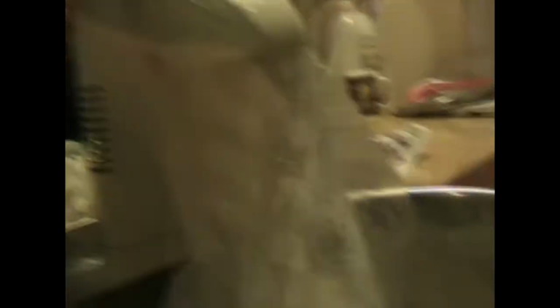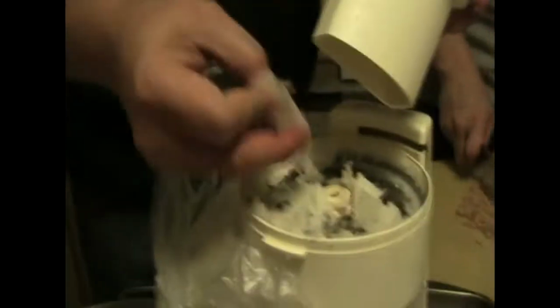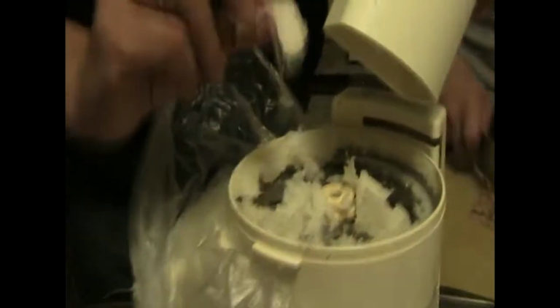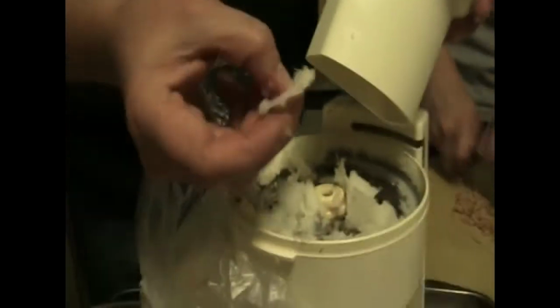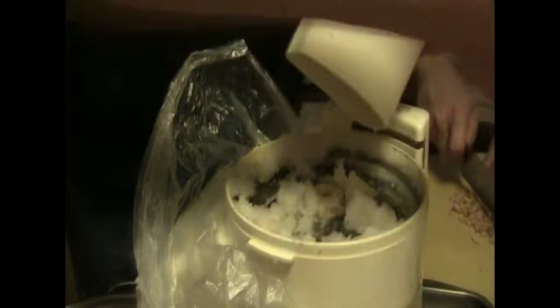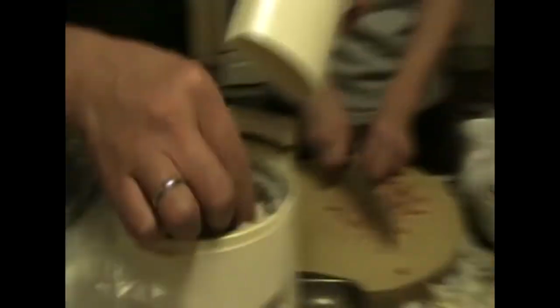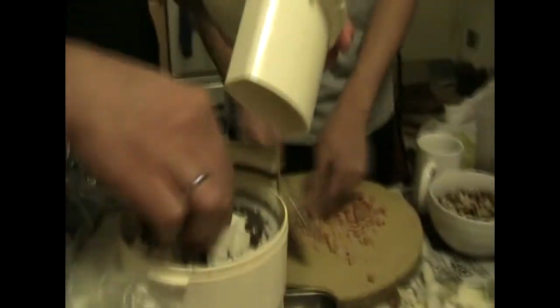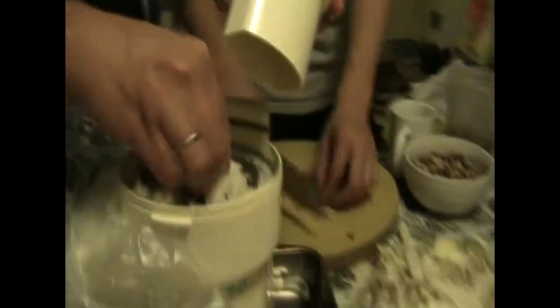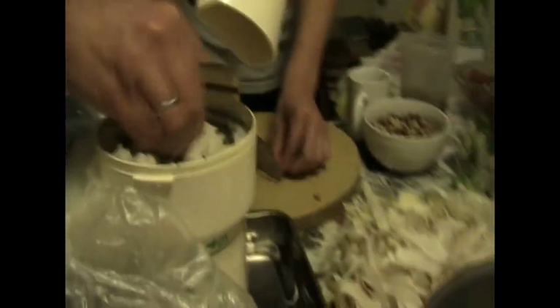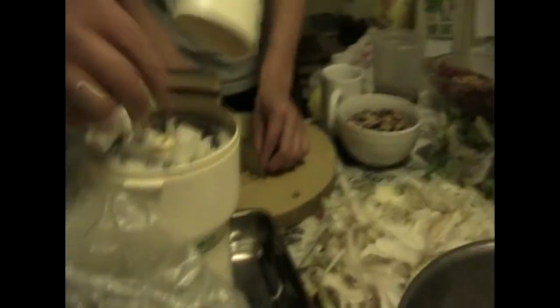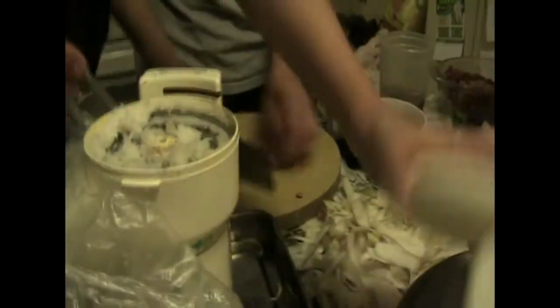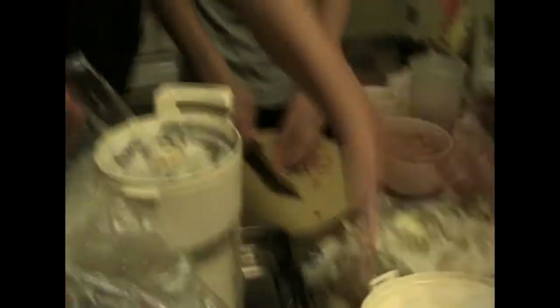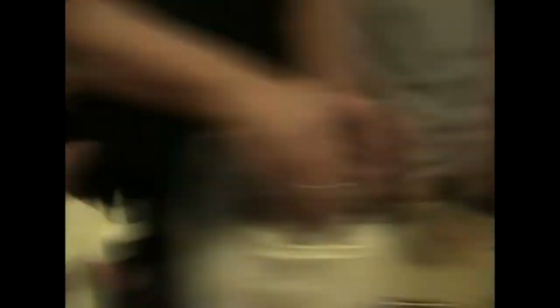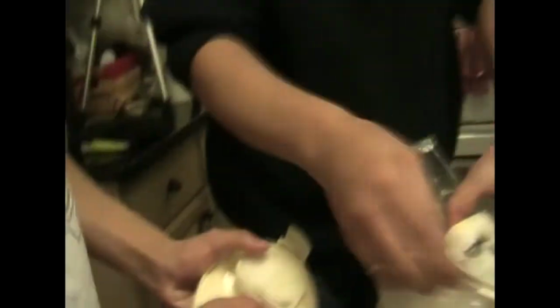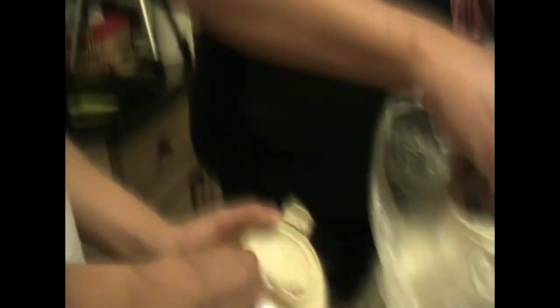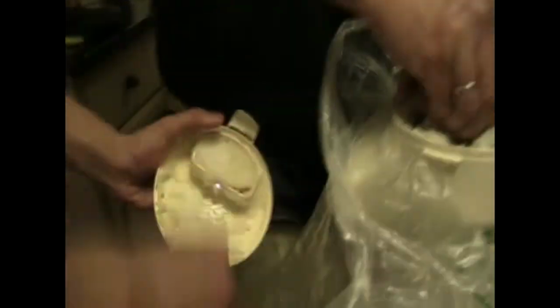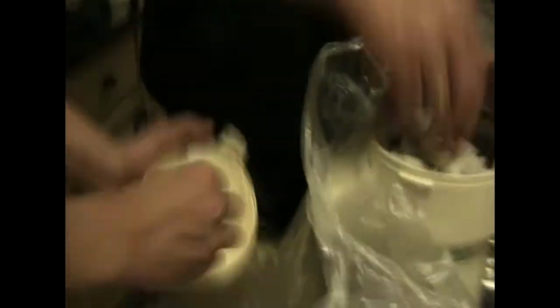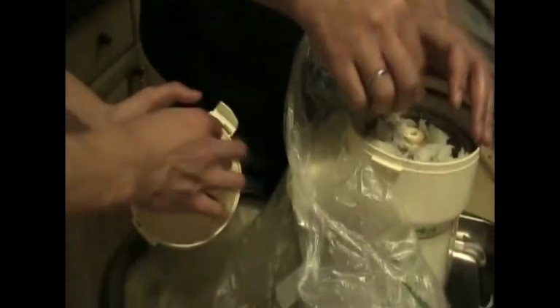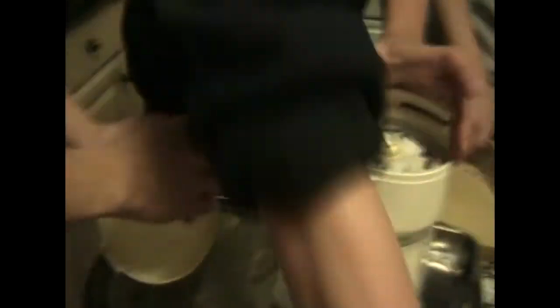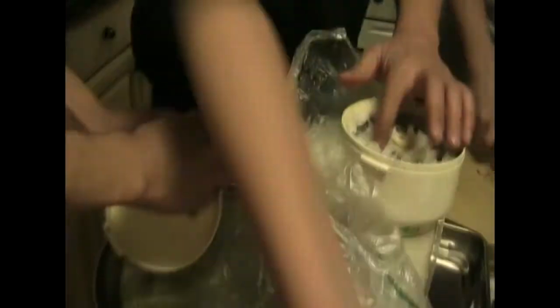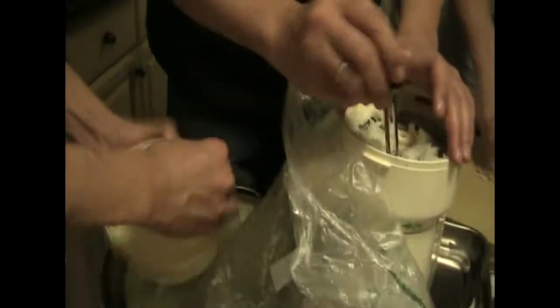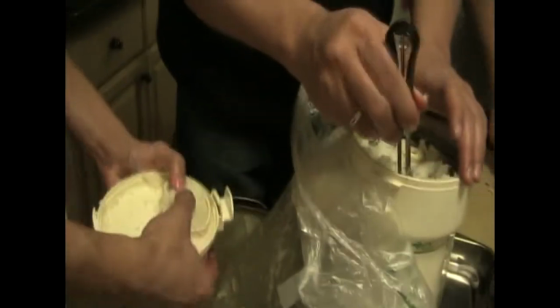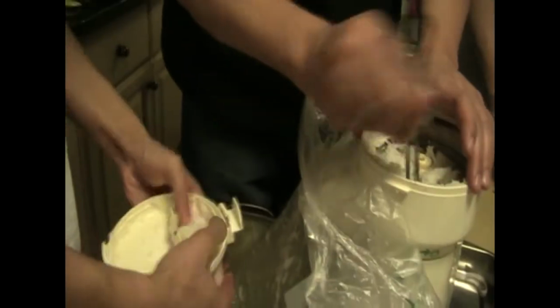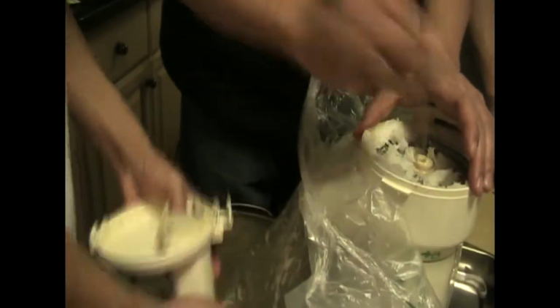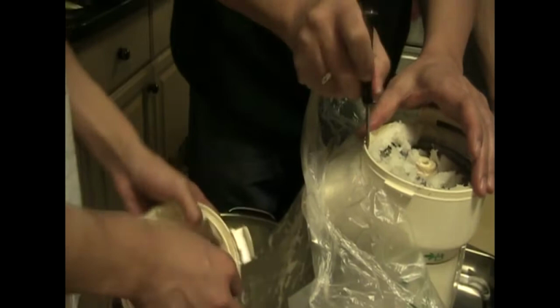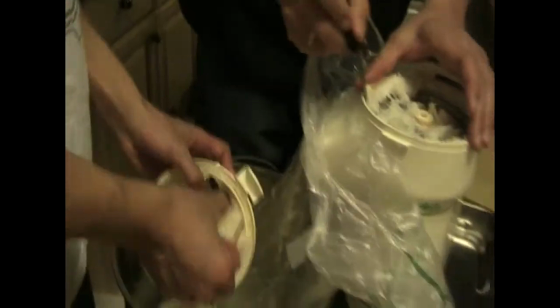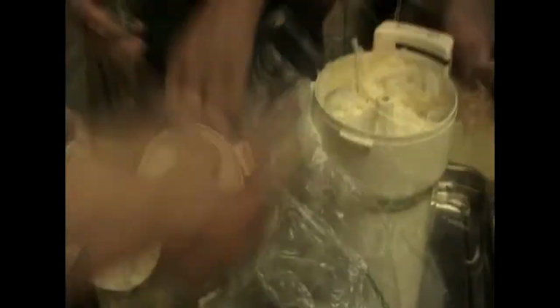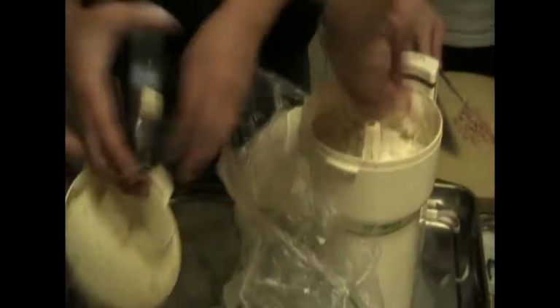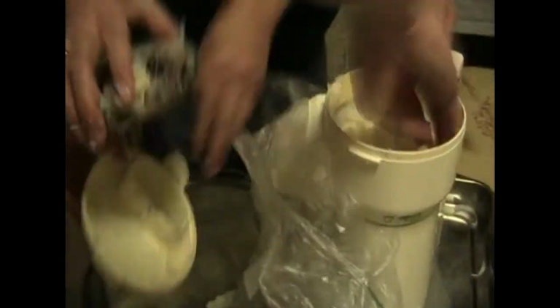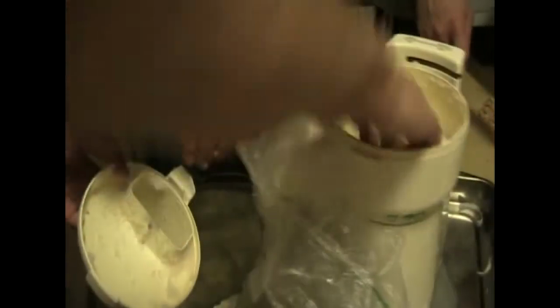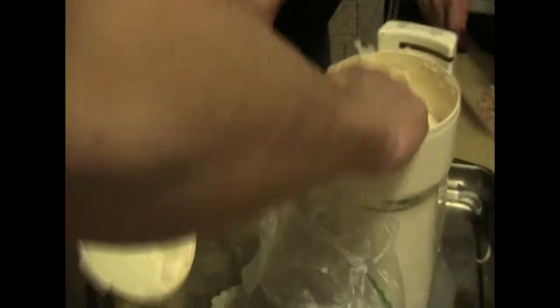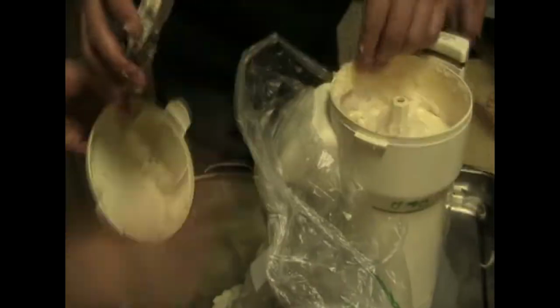Some of the turnips were too old, so their fibers were thicker and more difficult to cut. The food processor slowed down its cutting speed because the uncut pieces were getting stuck in the blades.